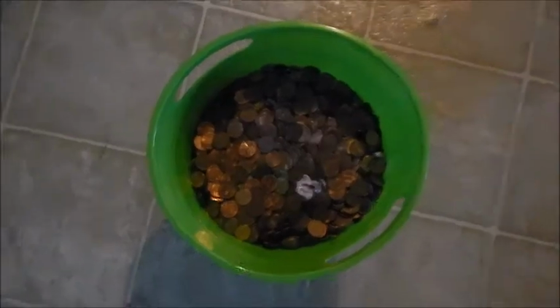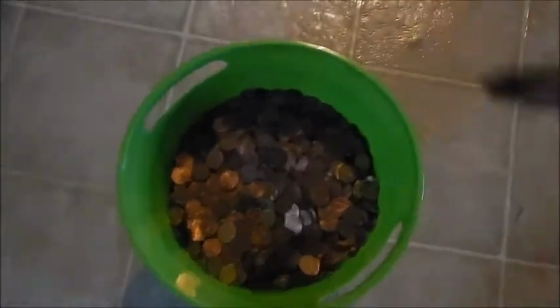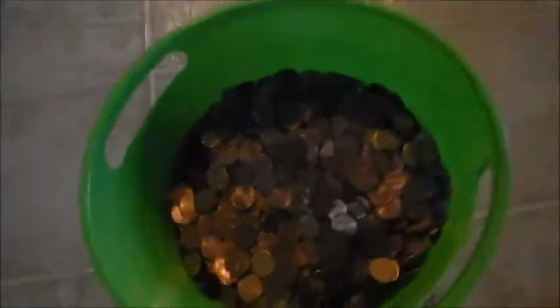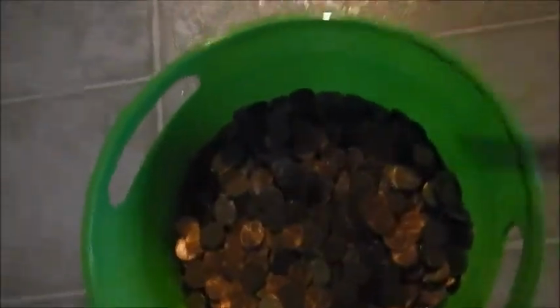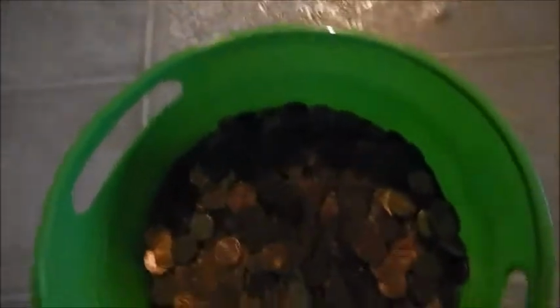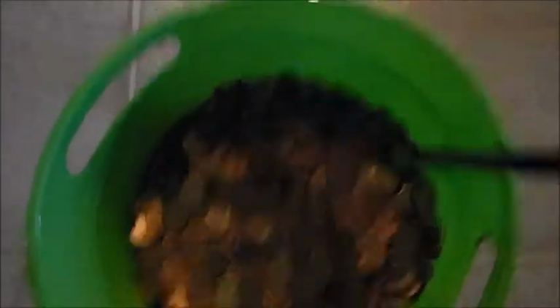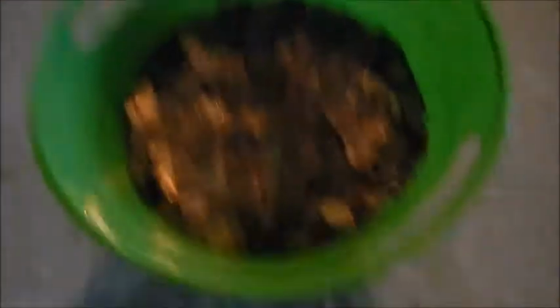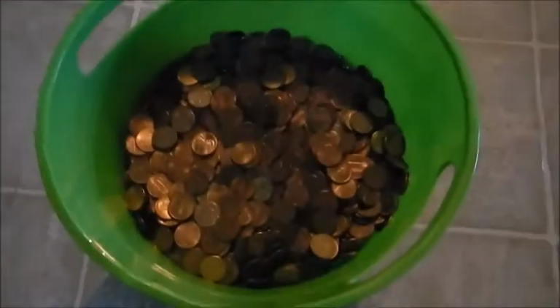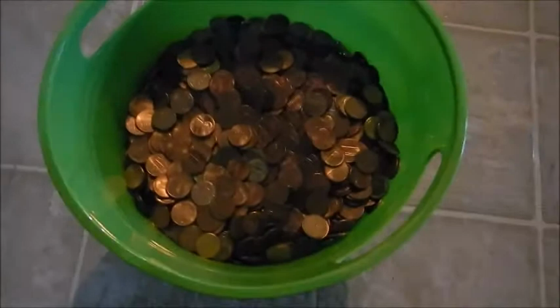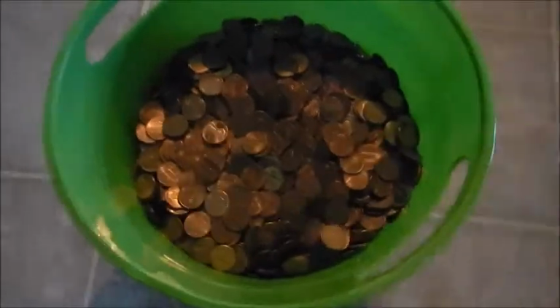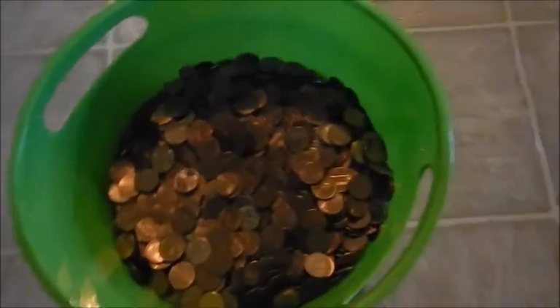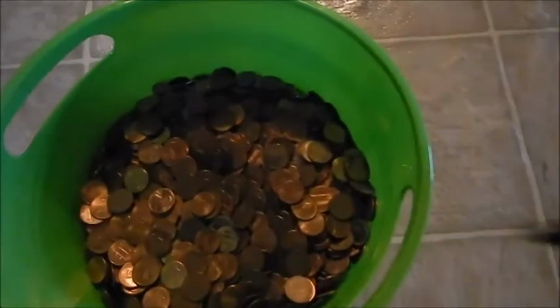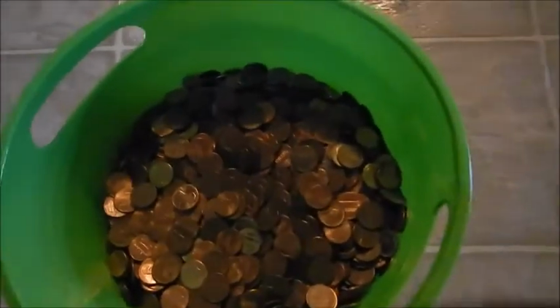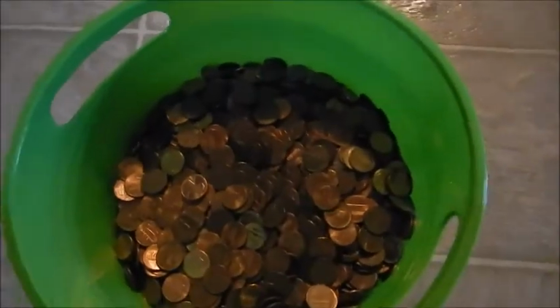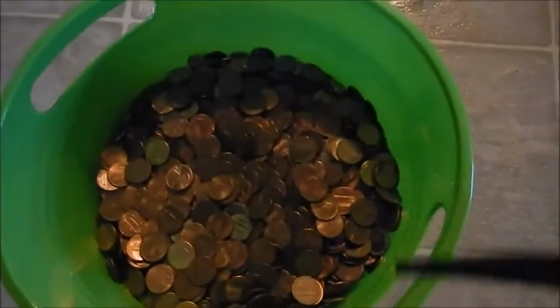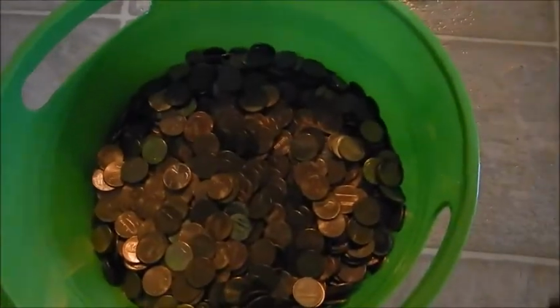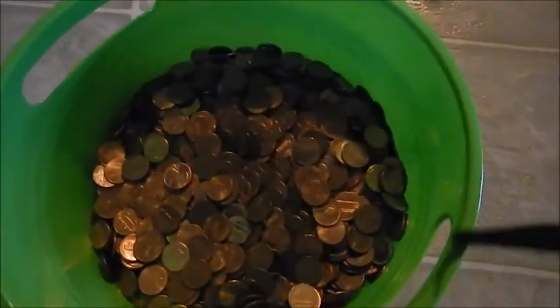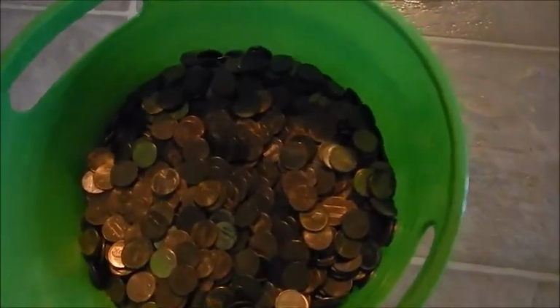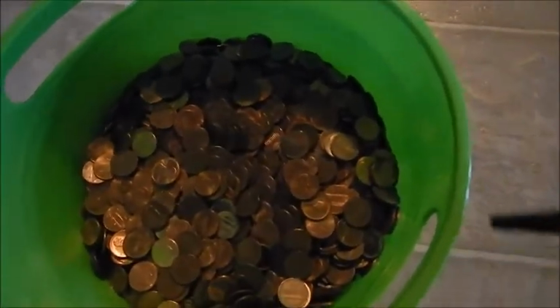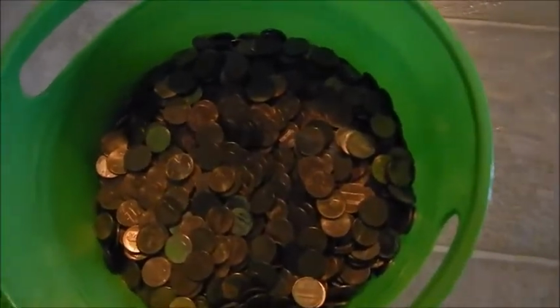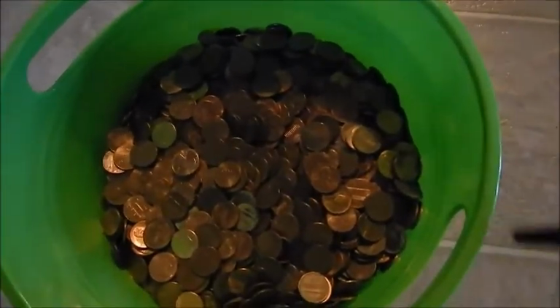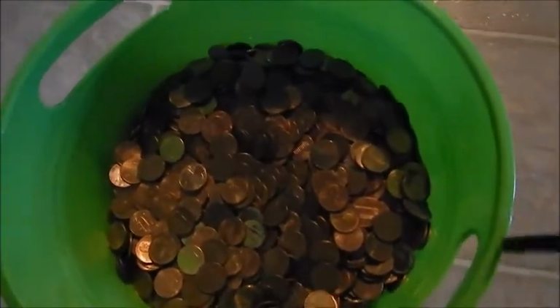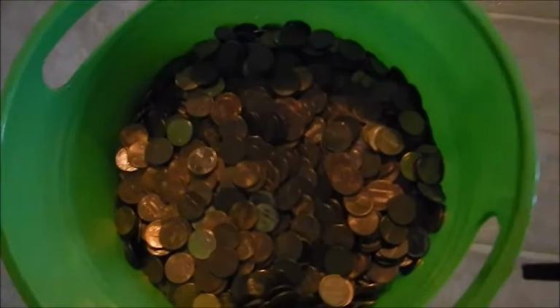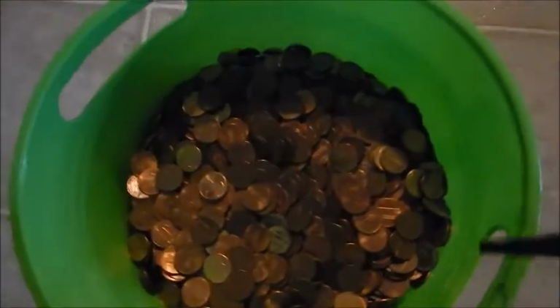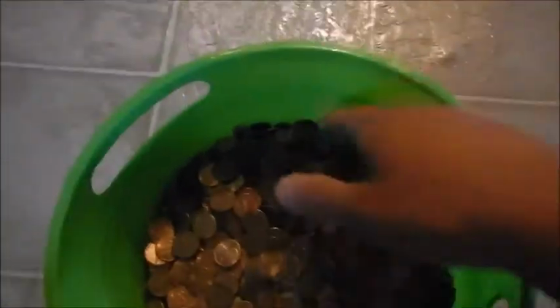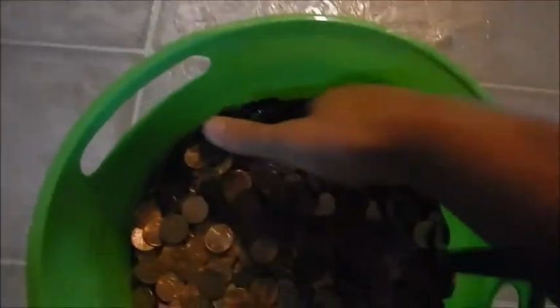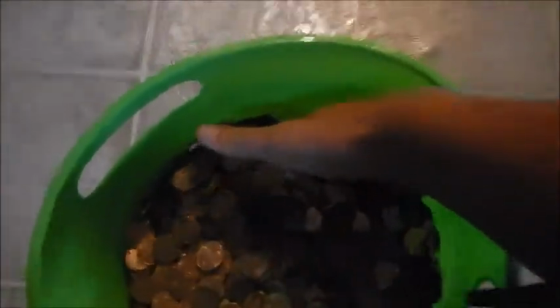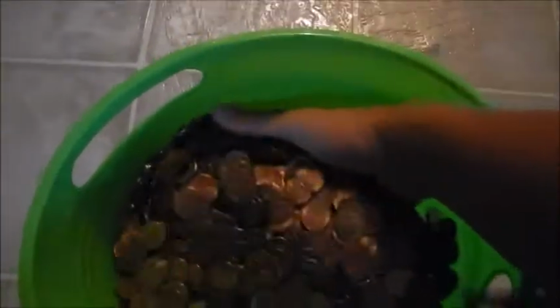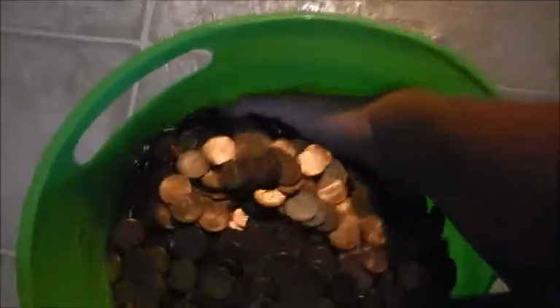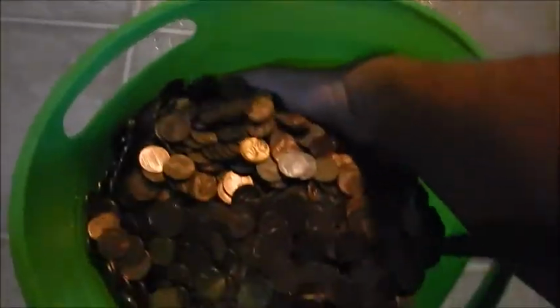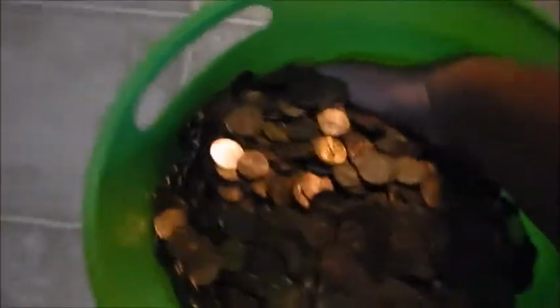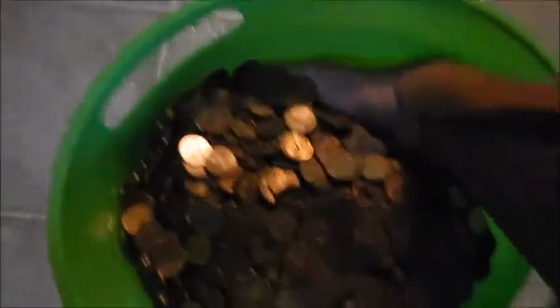Hey guys, Scott here. I saved my change and I sort through it as a hobby. So you're looking at mostly pennies.